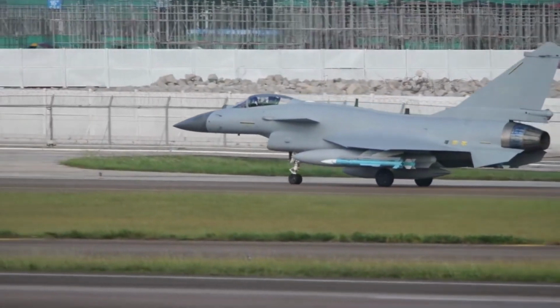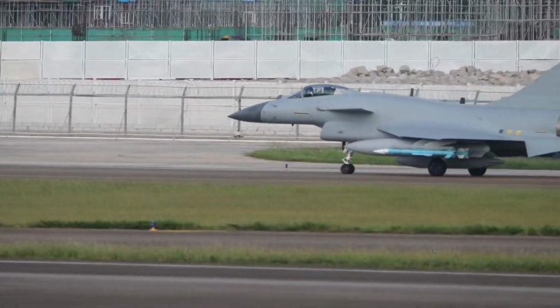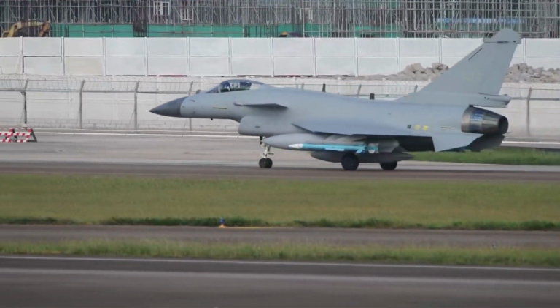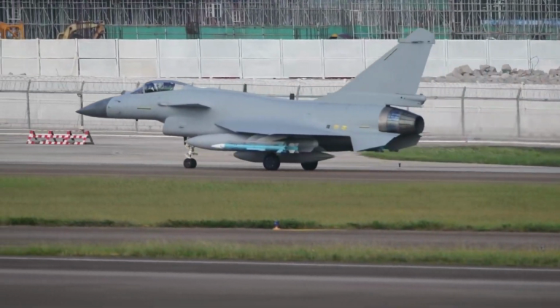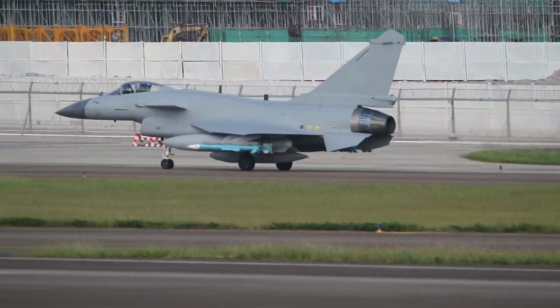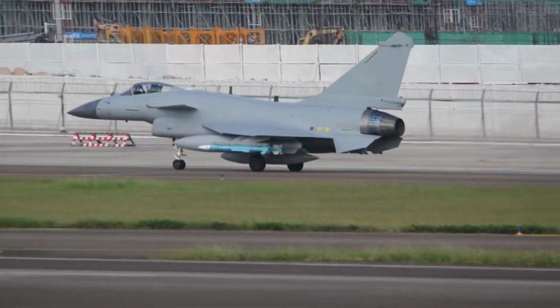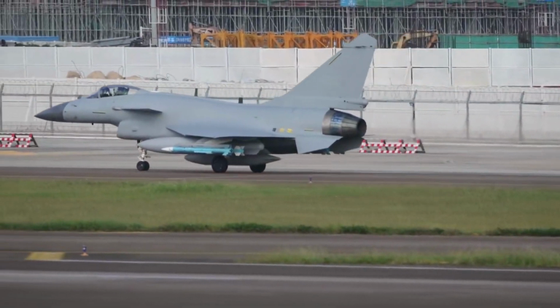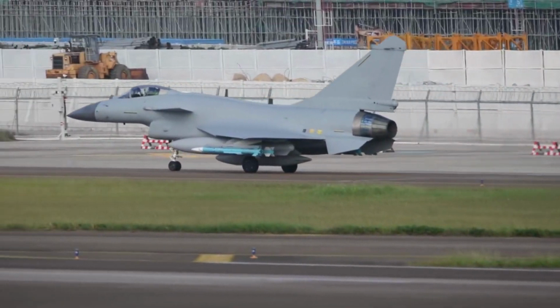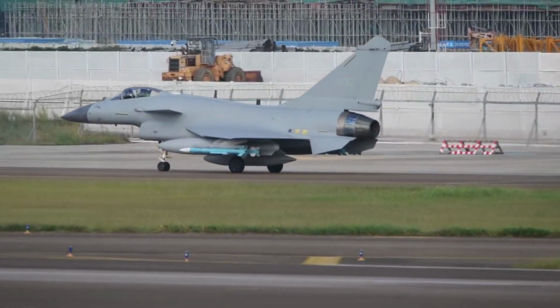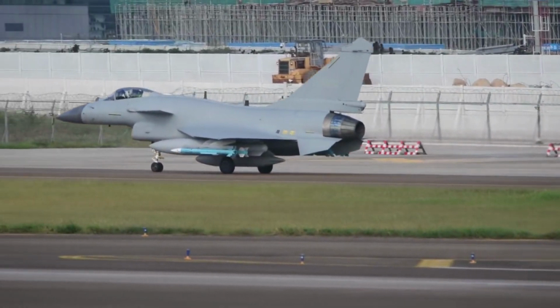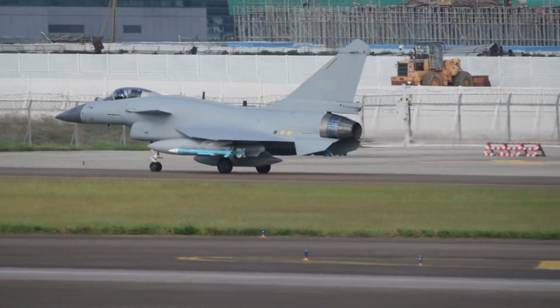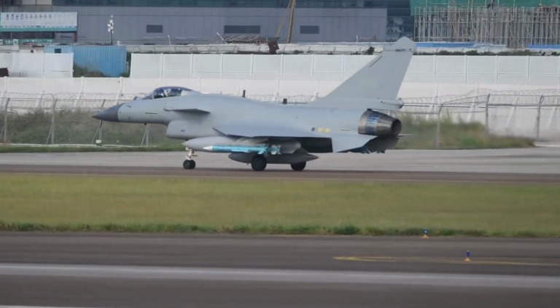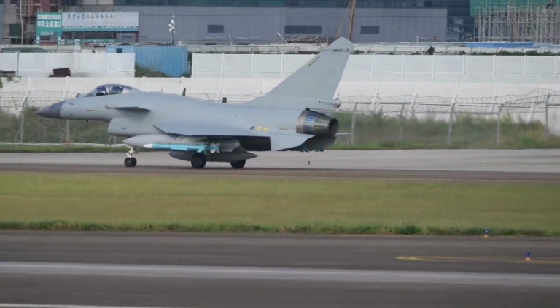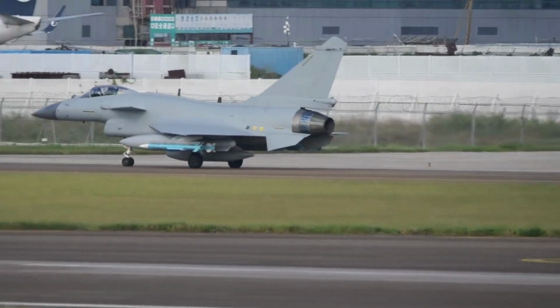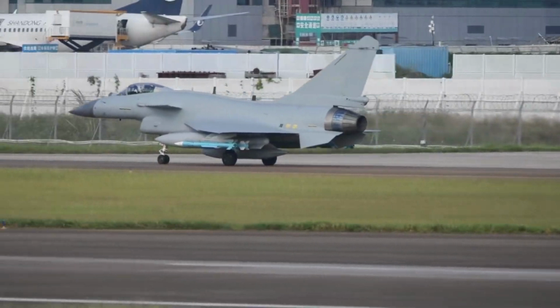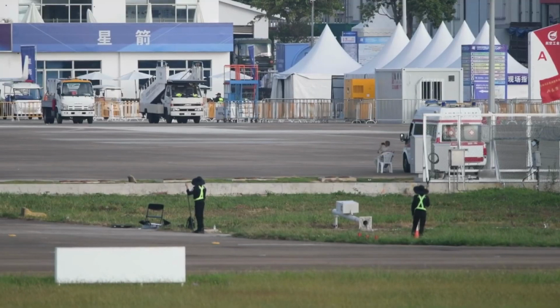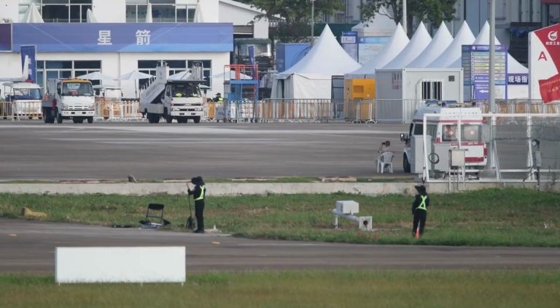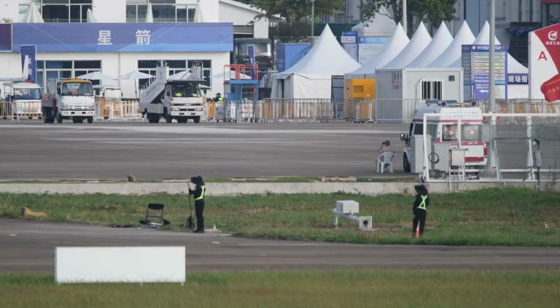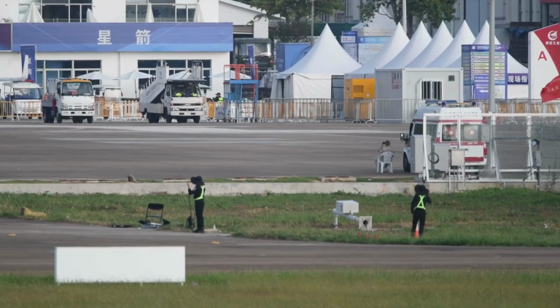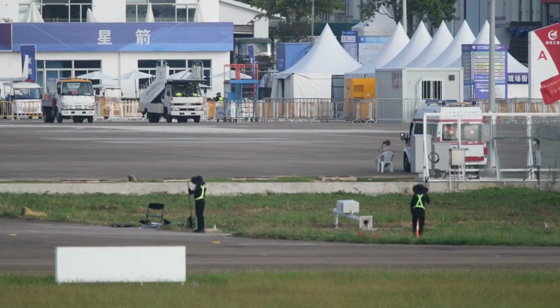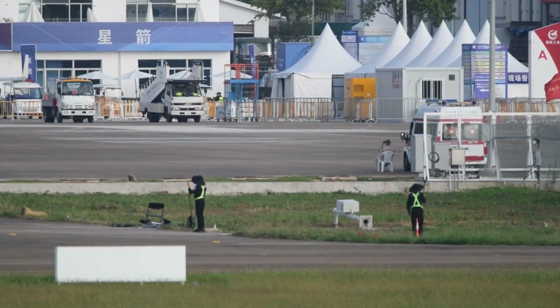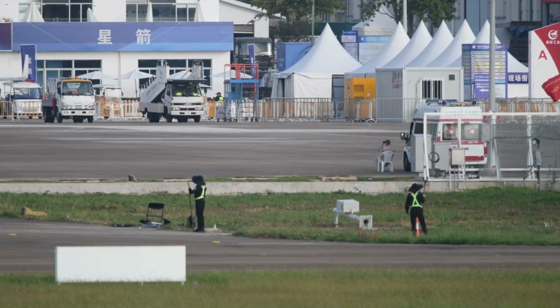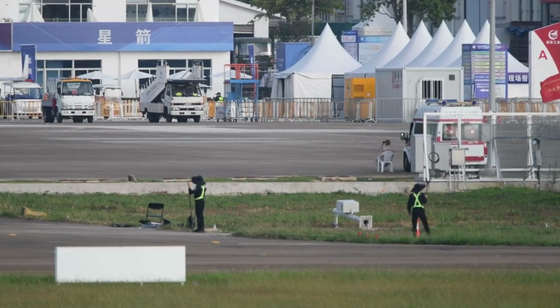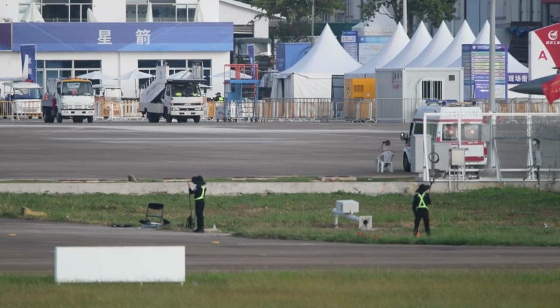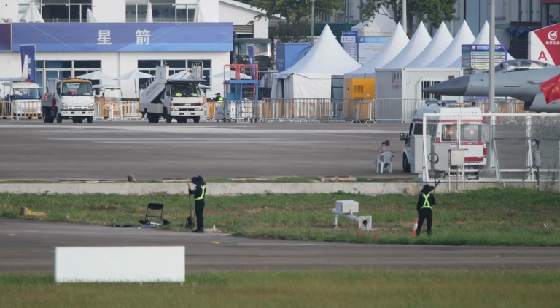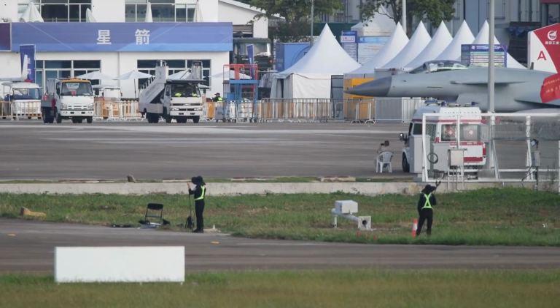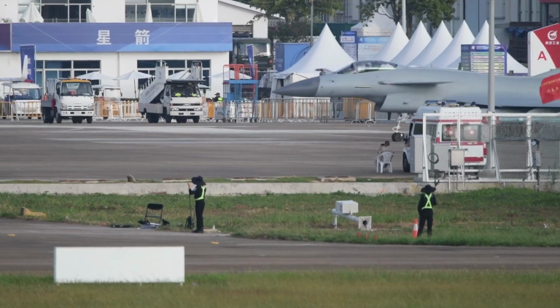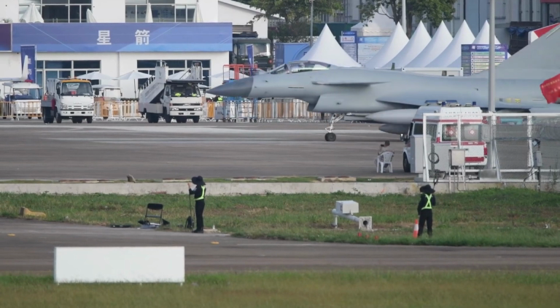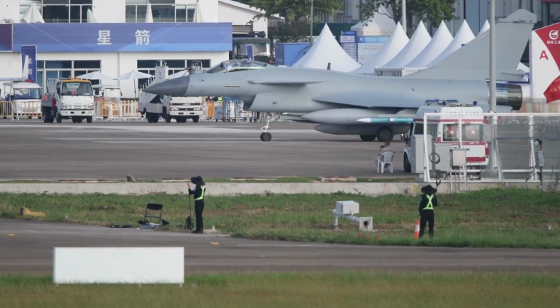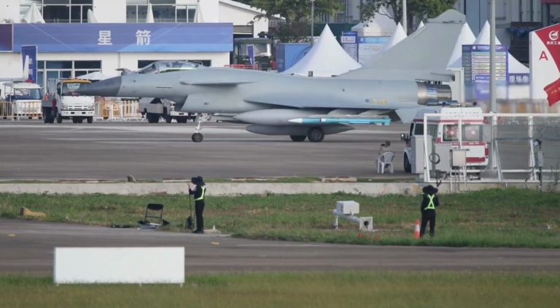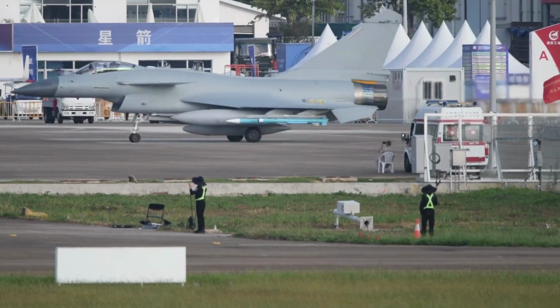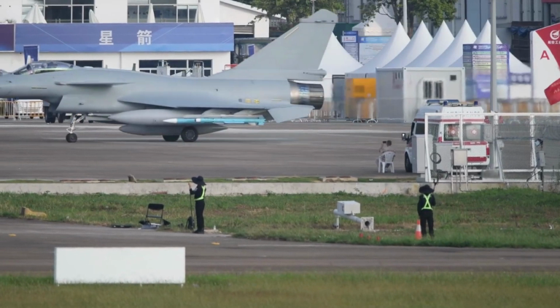It is believed that the J-10C will continue to be produced in China, with a new factory set up at Guizhou Aviation Industry, assisted by Chengdu Aviation Industry. It might become one of the key fighters in a potential future conflict in the Taiwan Strait.